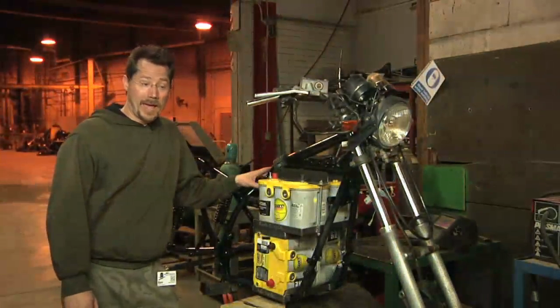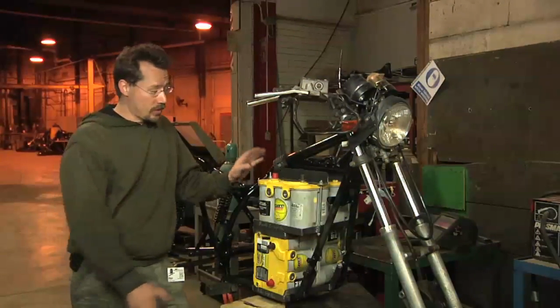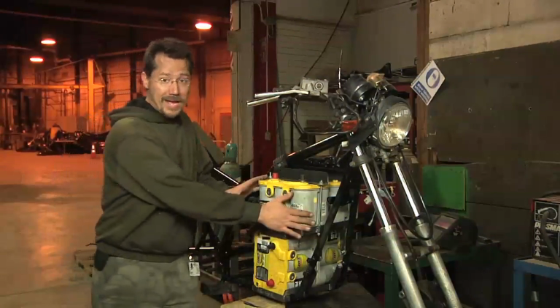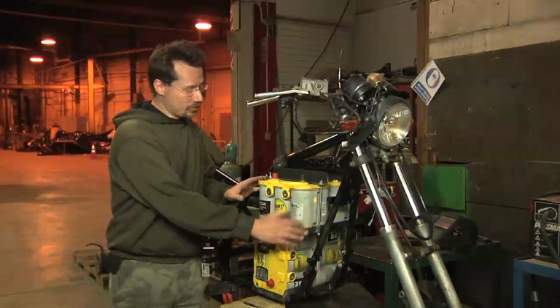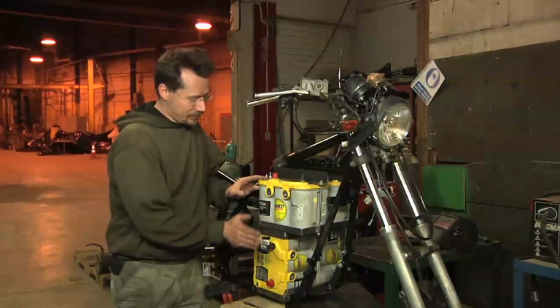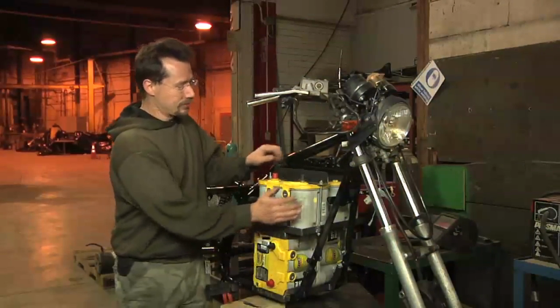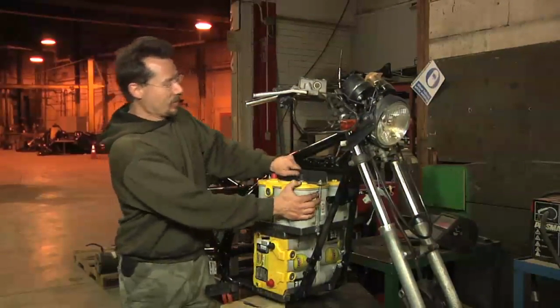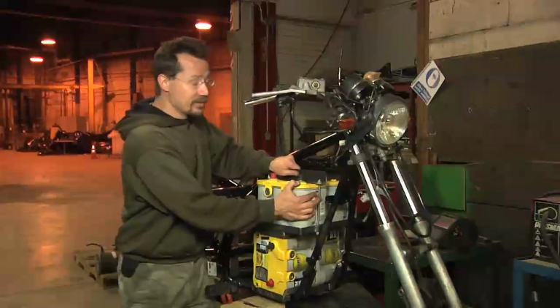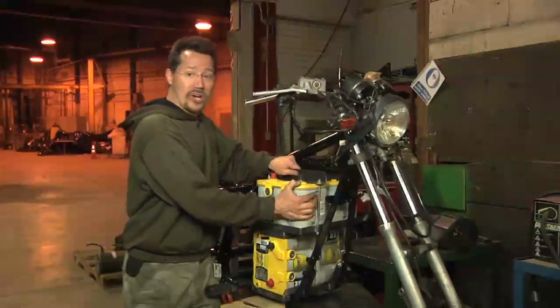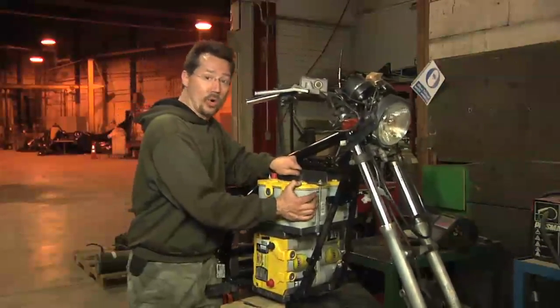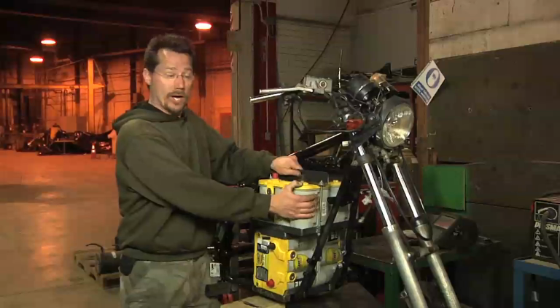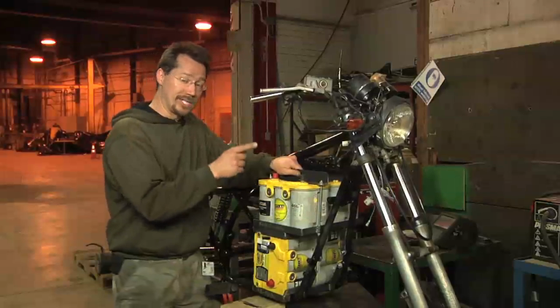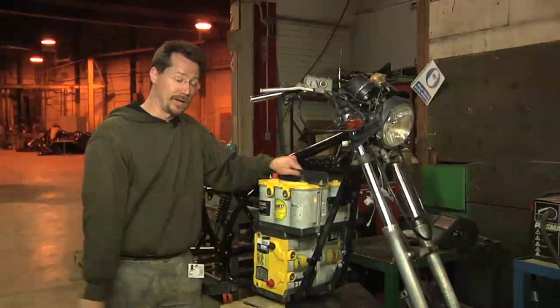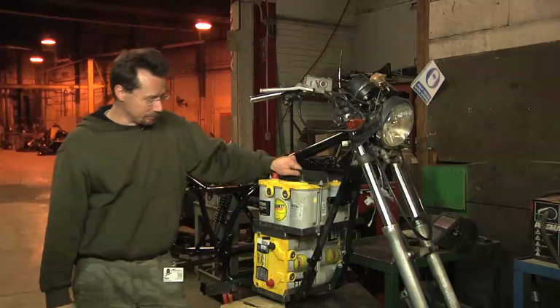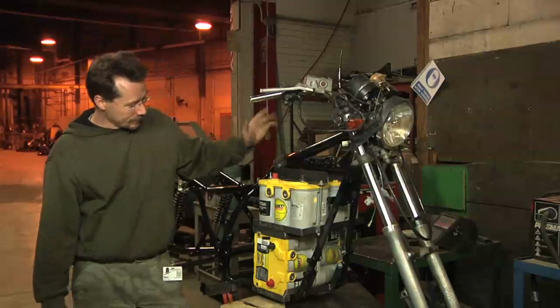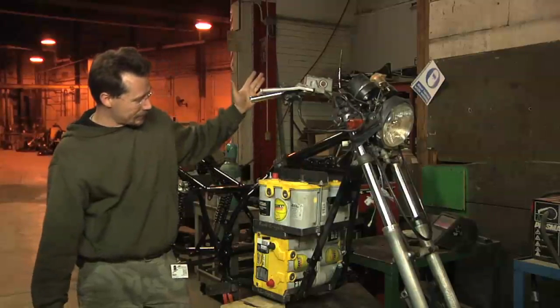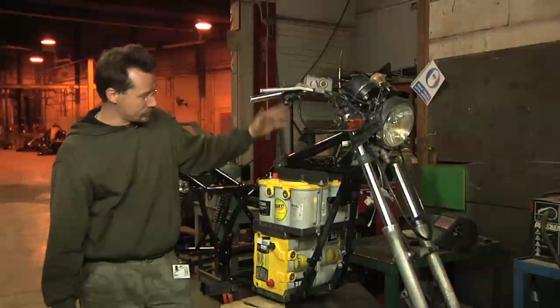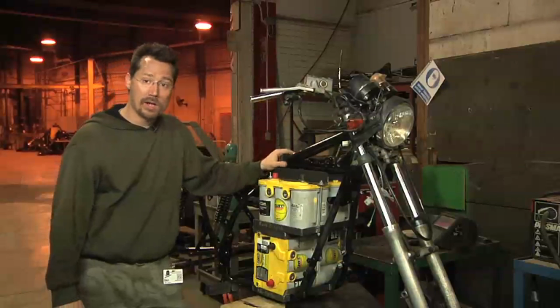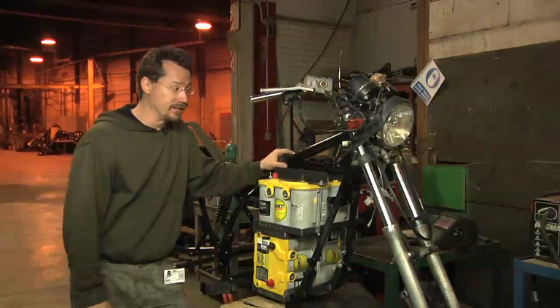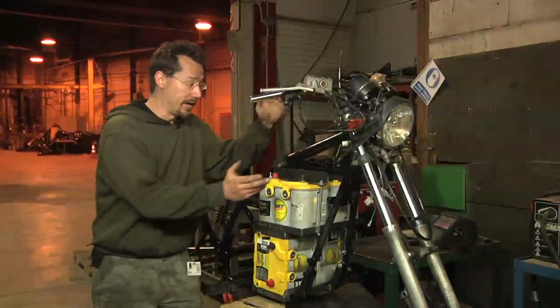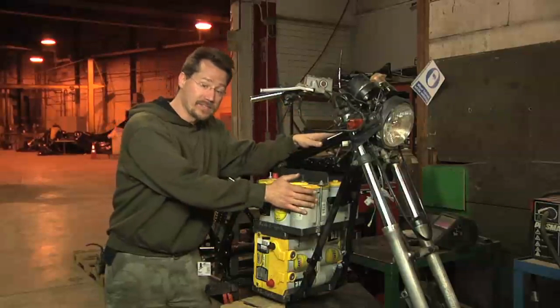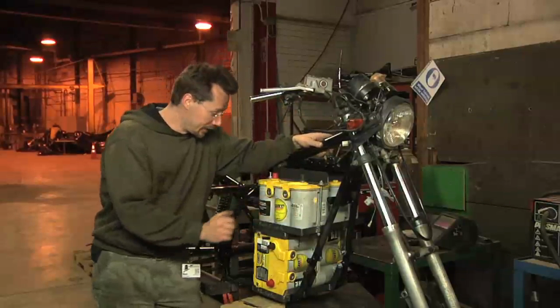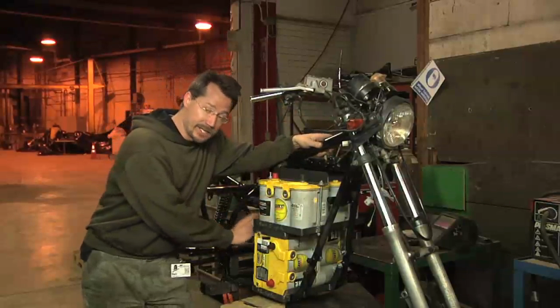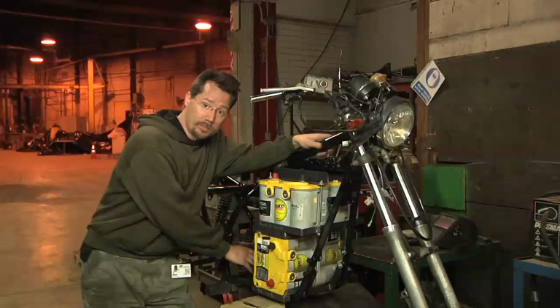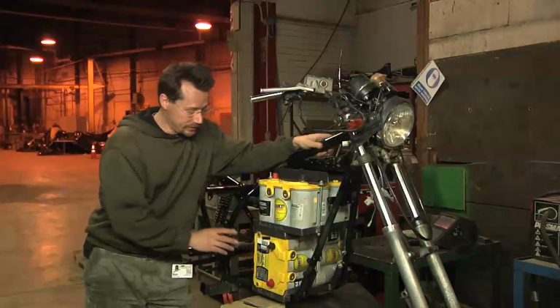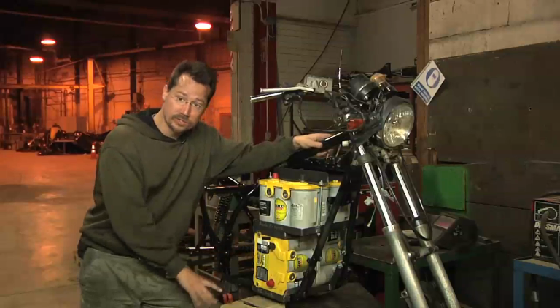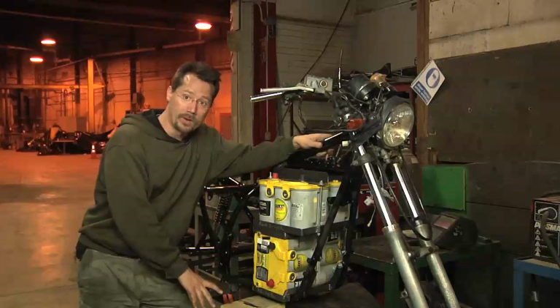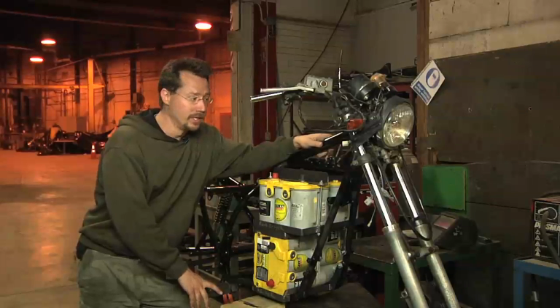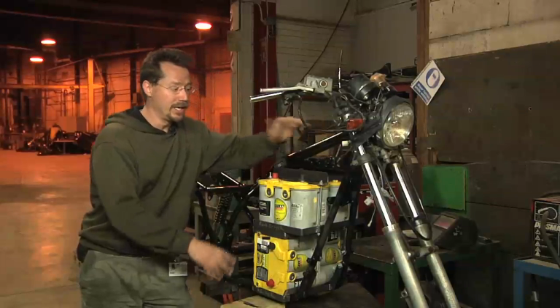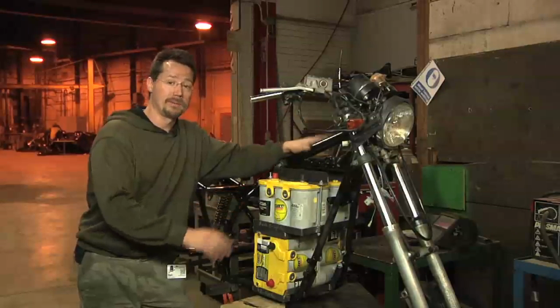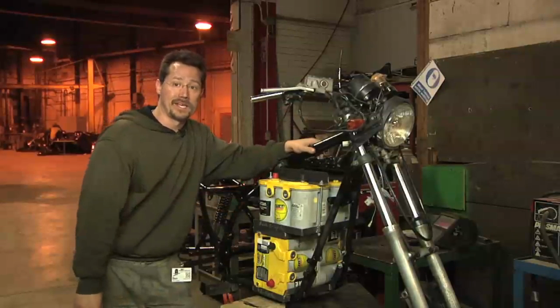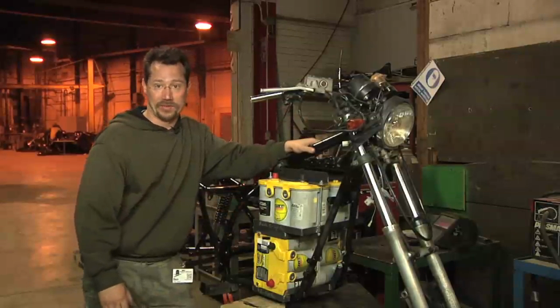Now the batteries are back in the motorcycle, they're bolted down, and those are not going anywhere without taking the frame with them. Now I'll move on to working on the gas tank, getting the motor mounted, getting the controller mounted, and cabling everything up after that.